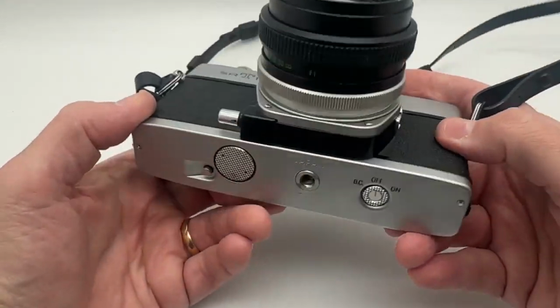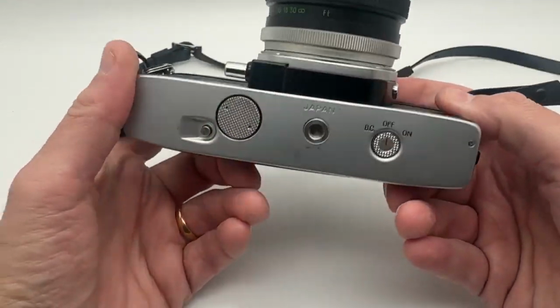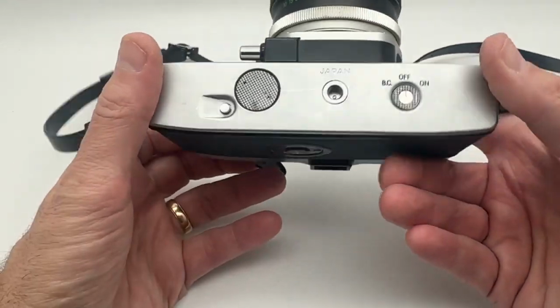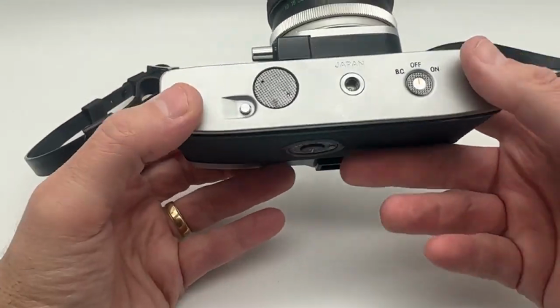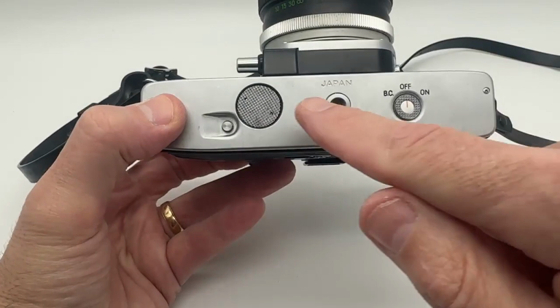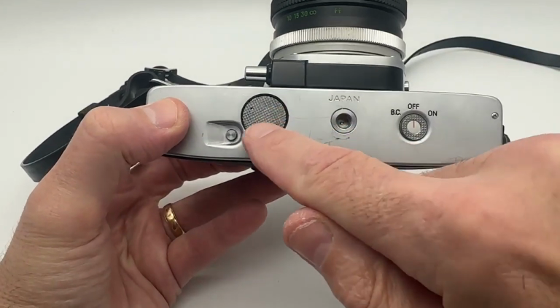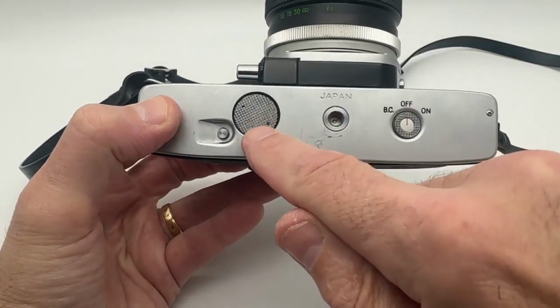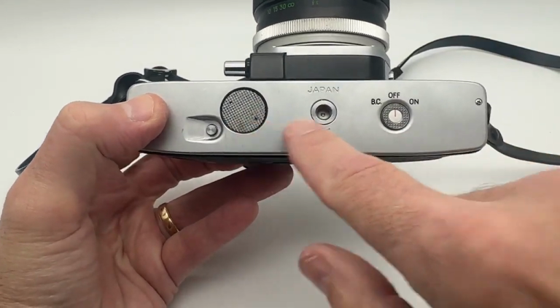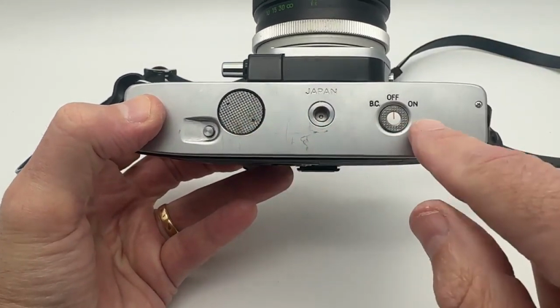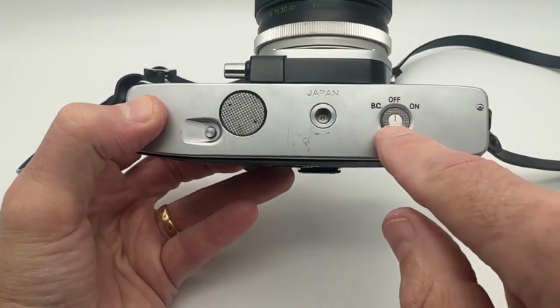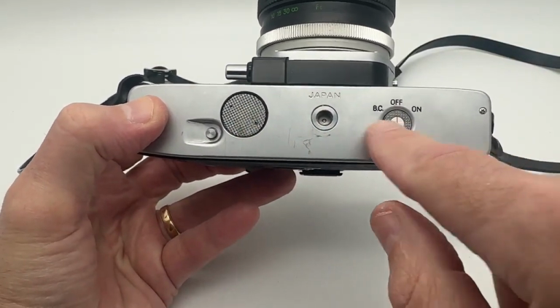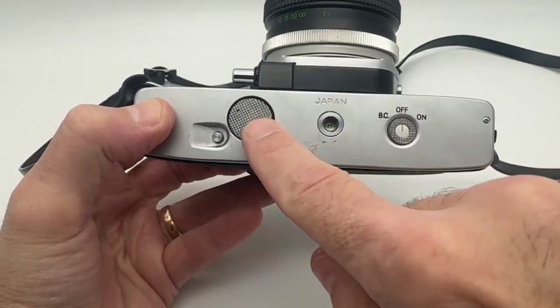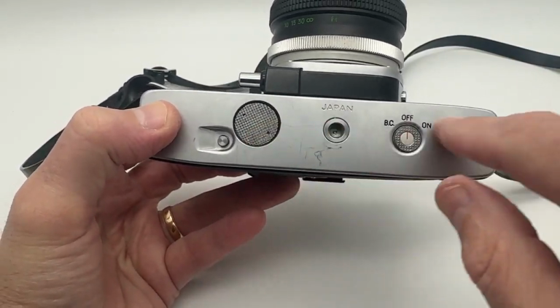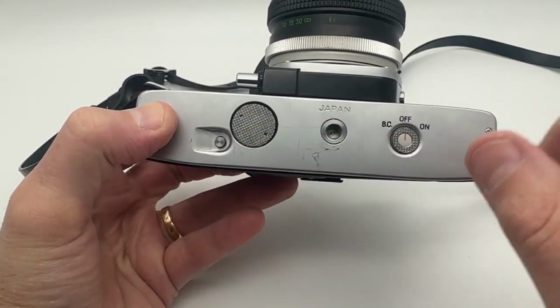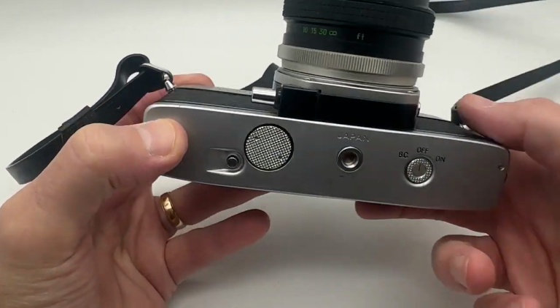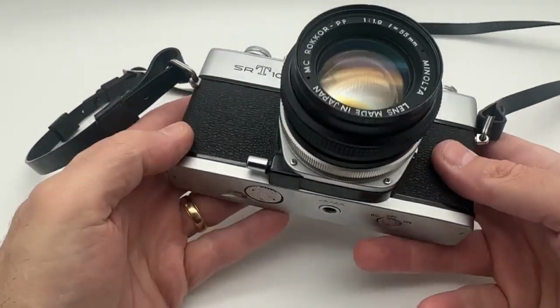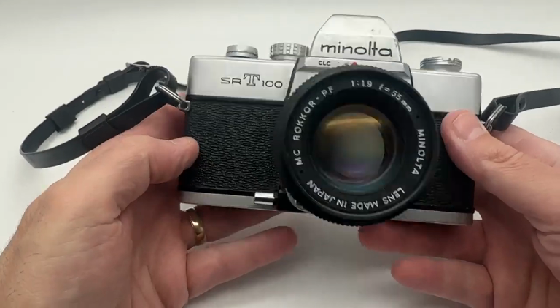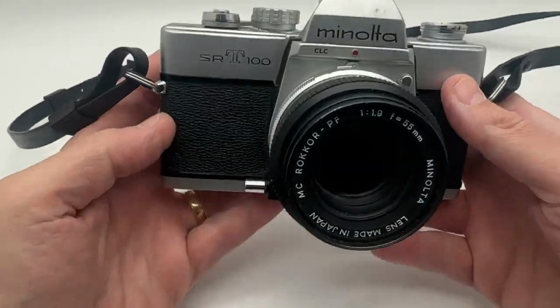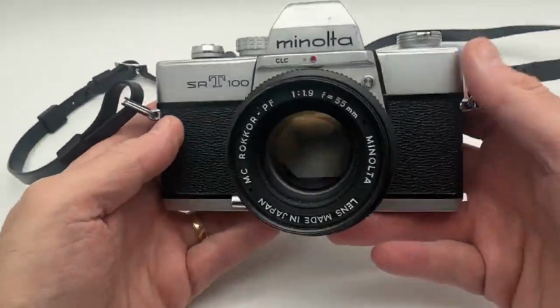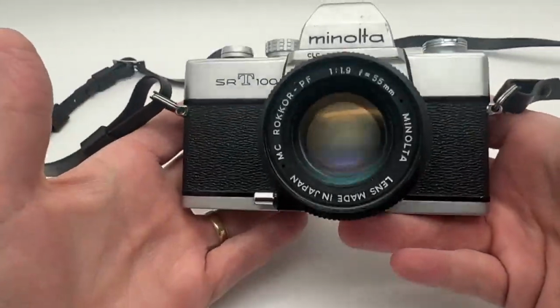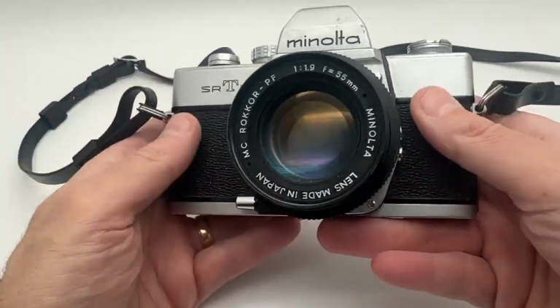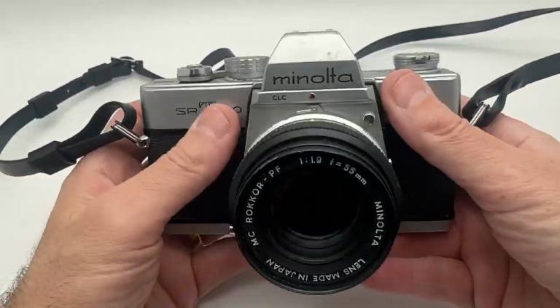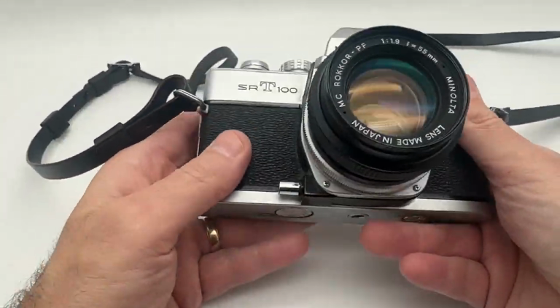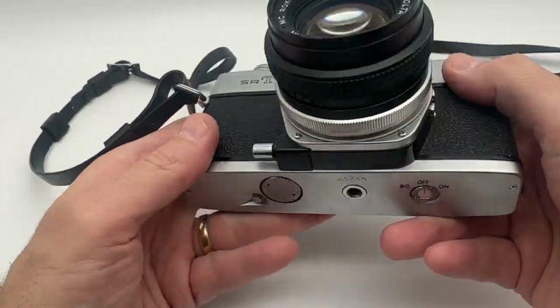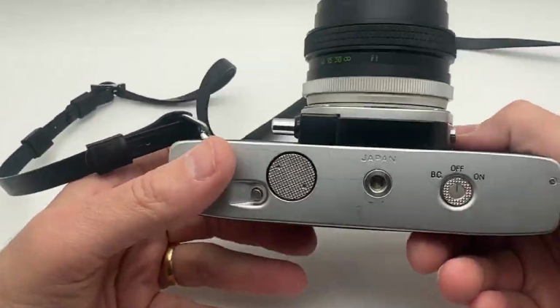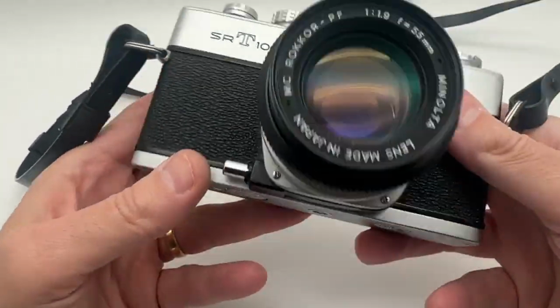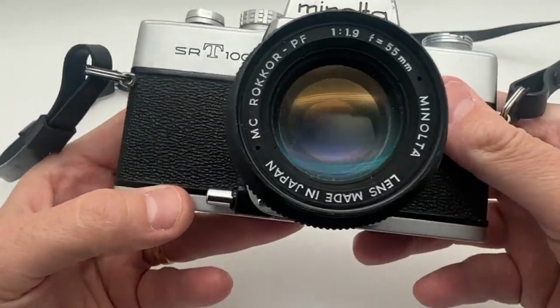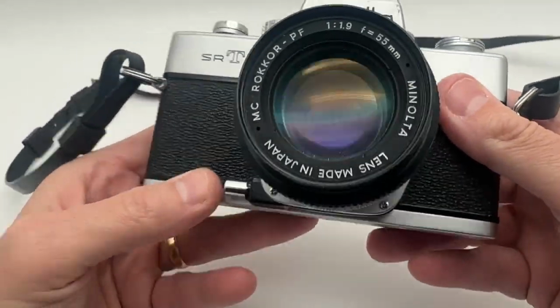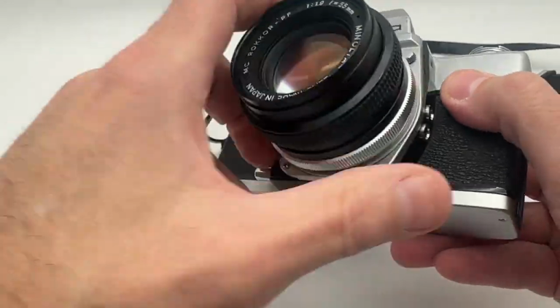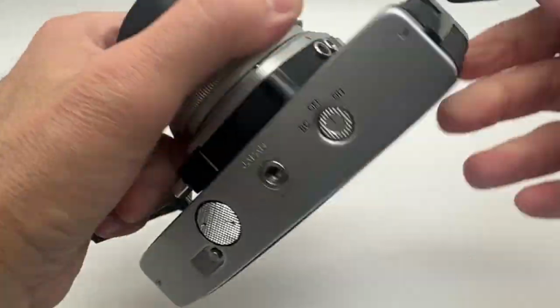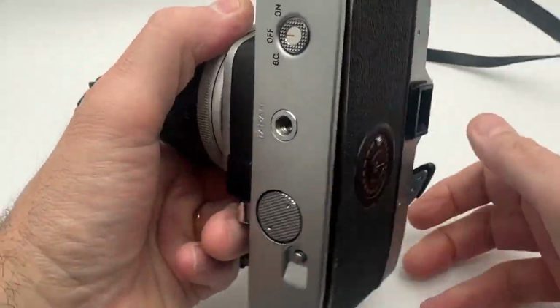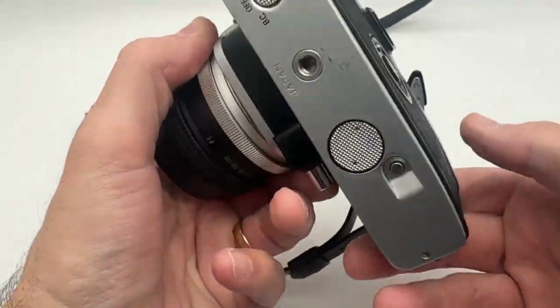It's in really nice condition. This is where the battery goes. This is how you turn it on and off for the meter. The meter does work on this one, which is nice. Heavy old-school metal, silver and black, as you can see. The lens is in excellent condition. Everything does work.